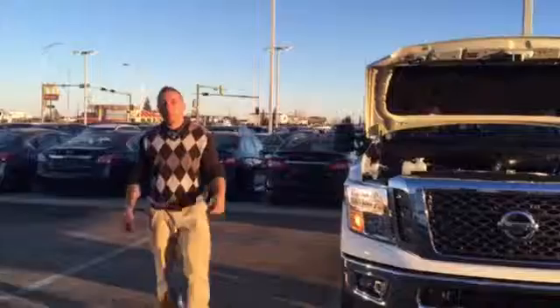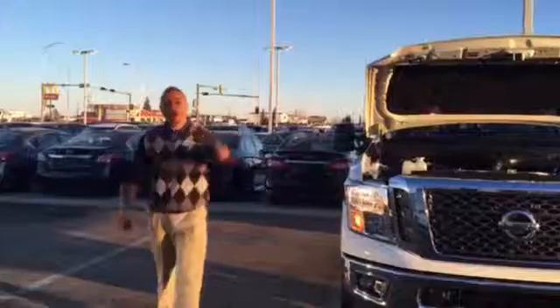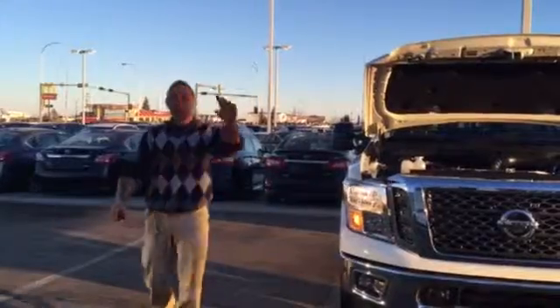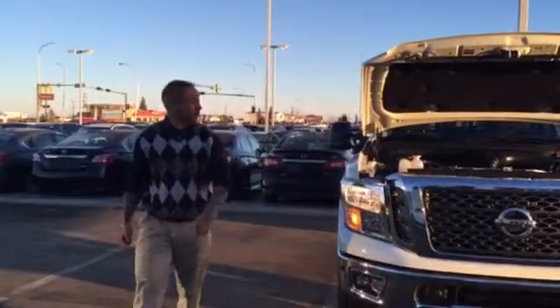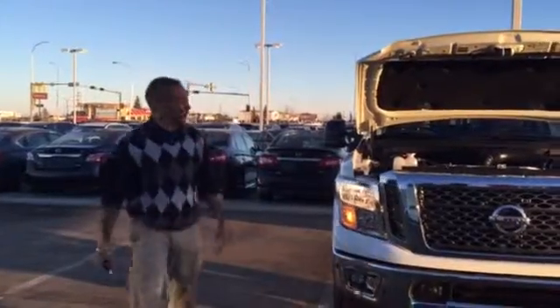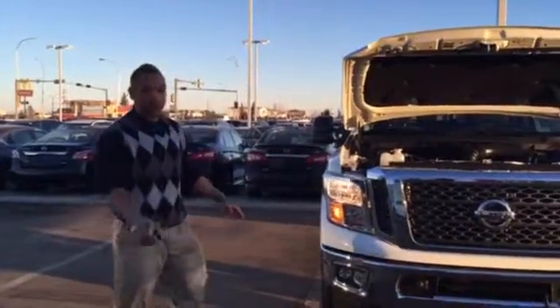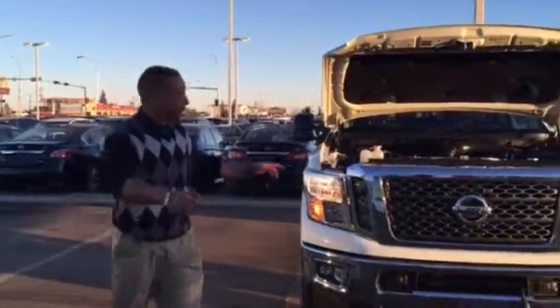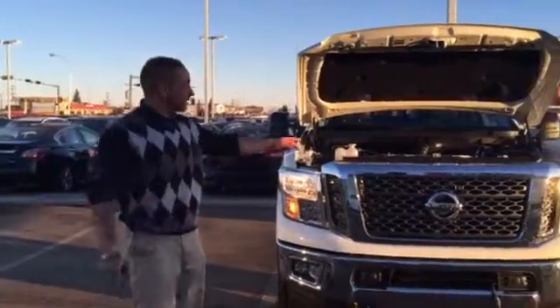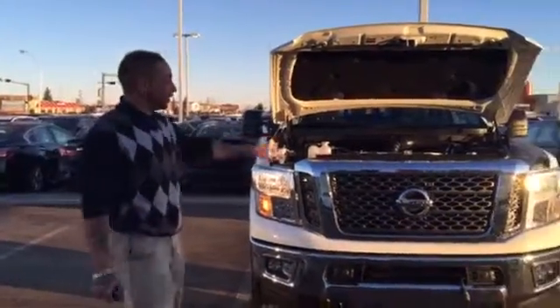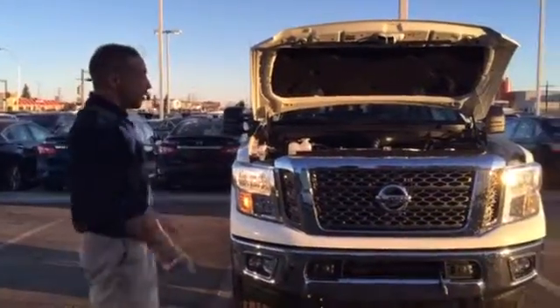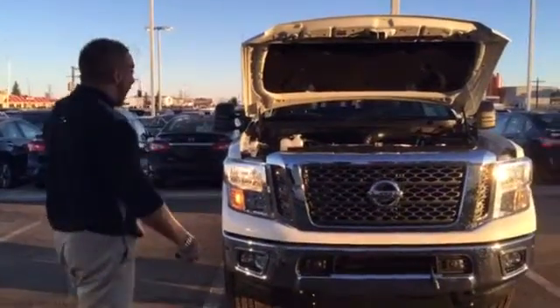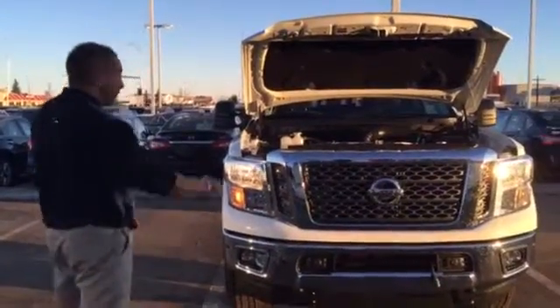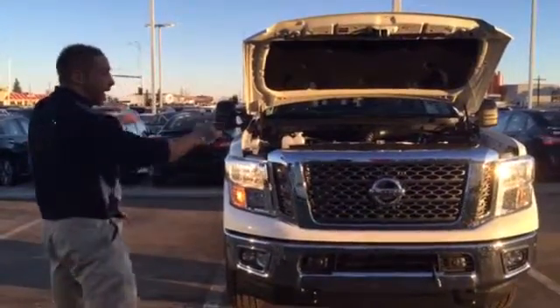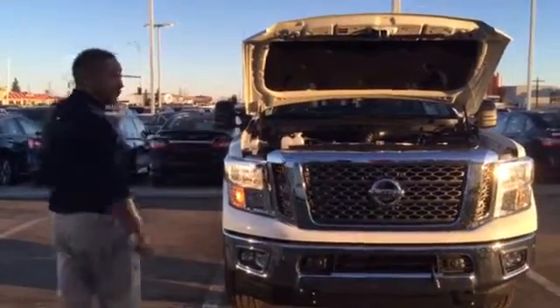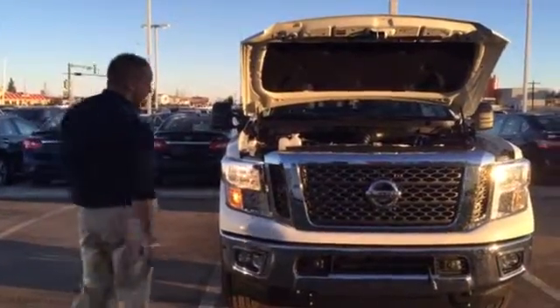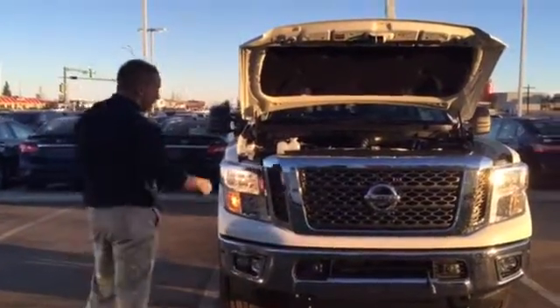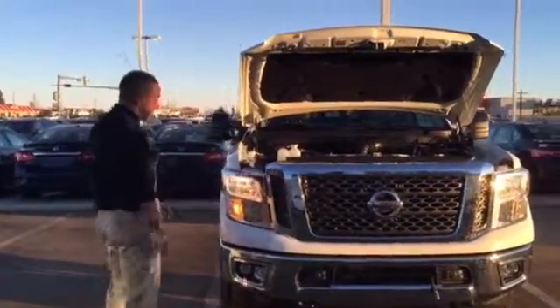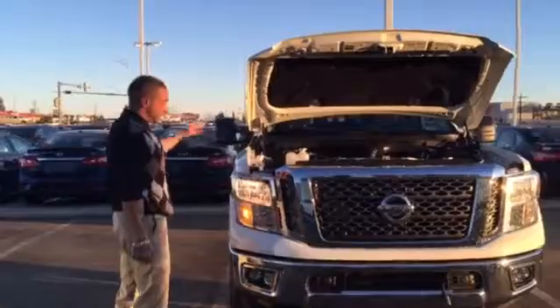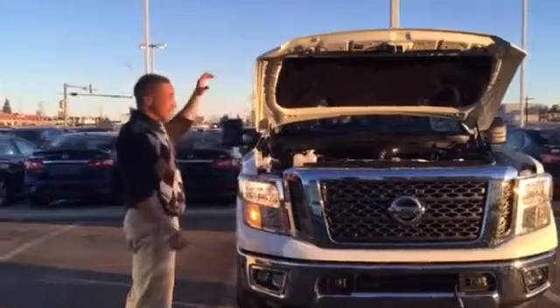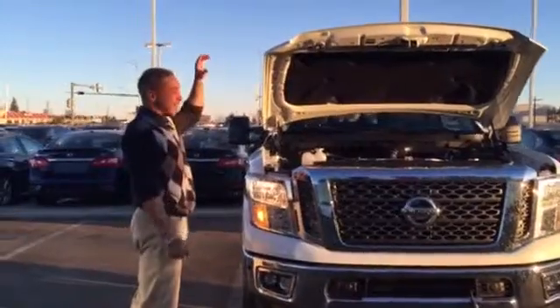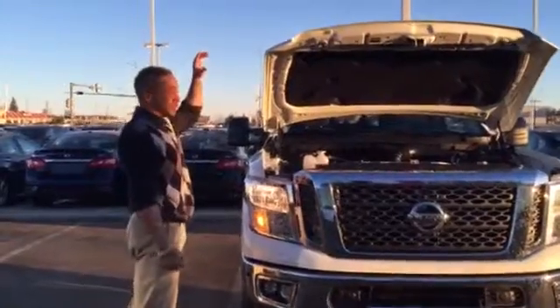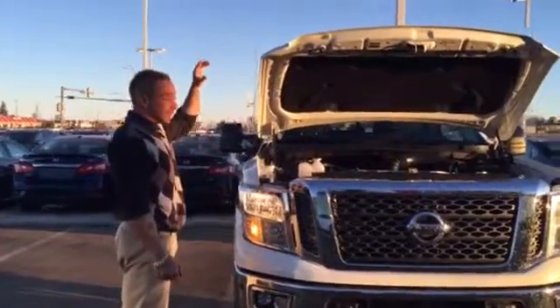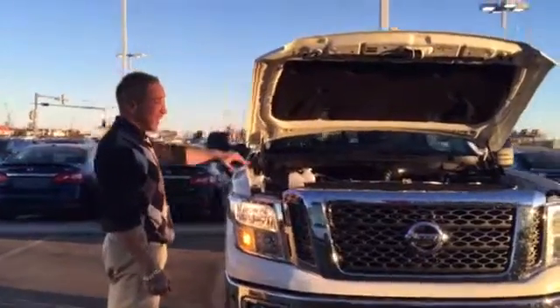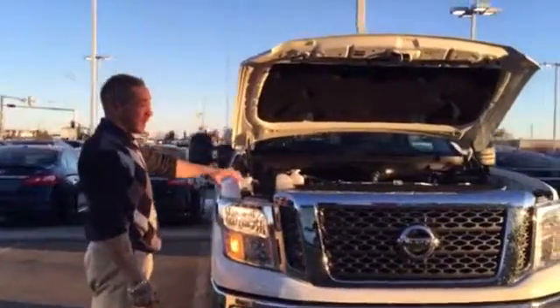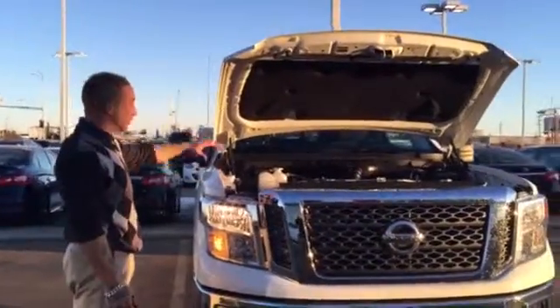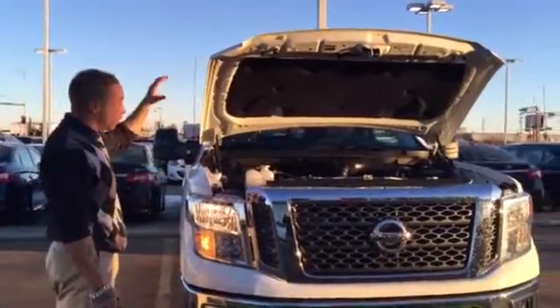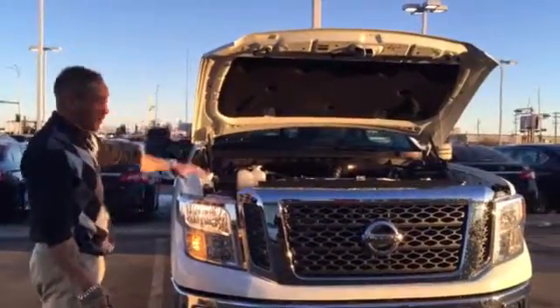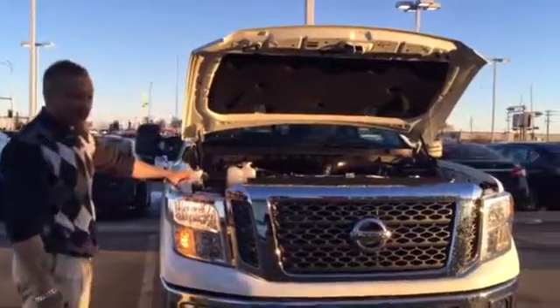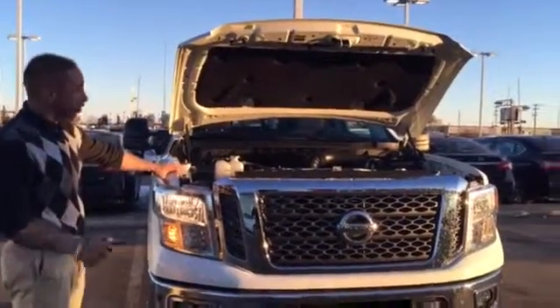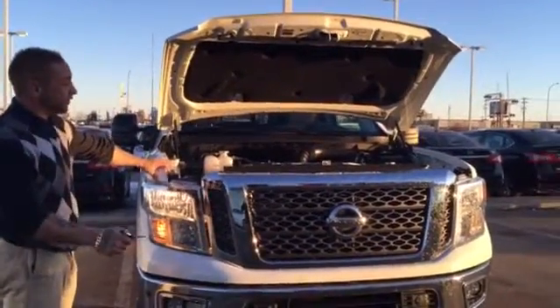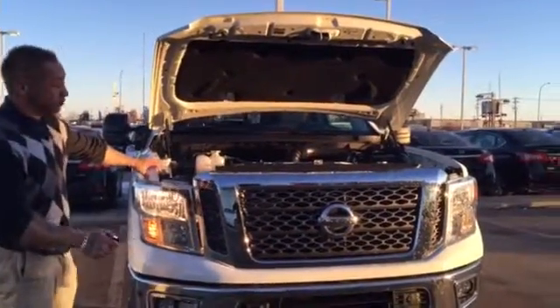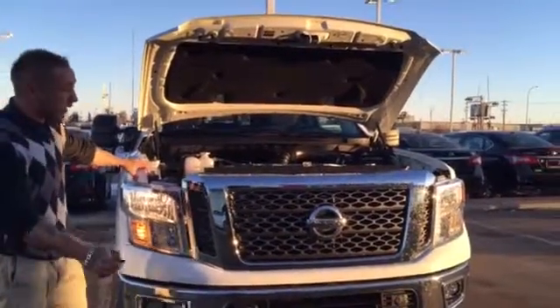Morning Riley, it's Brendan over here at Duke Nissan. The last one that you acquired on is actually getting PDI right now, so I do have a white one here. I'm just going to go over the features real quick.